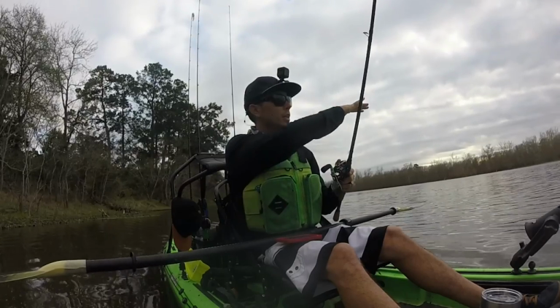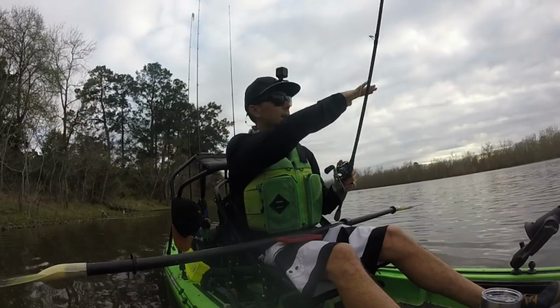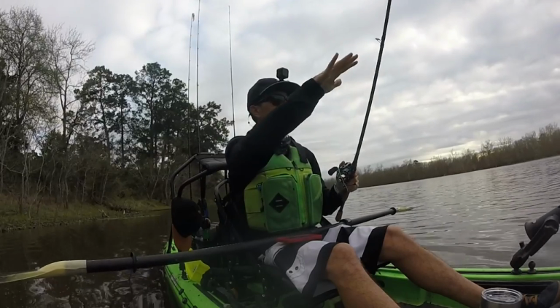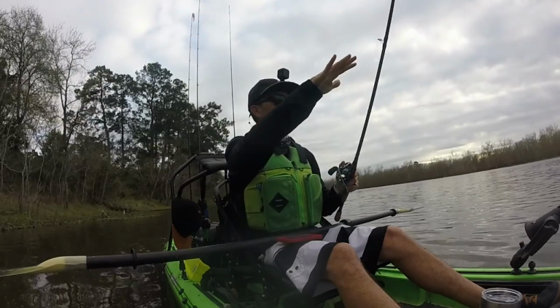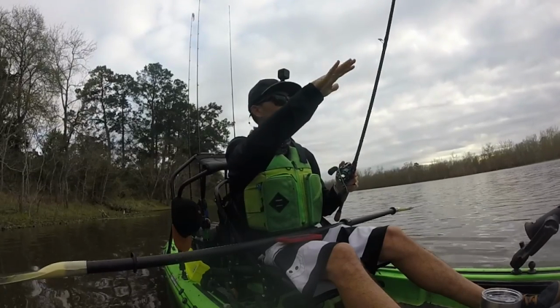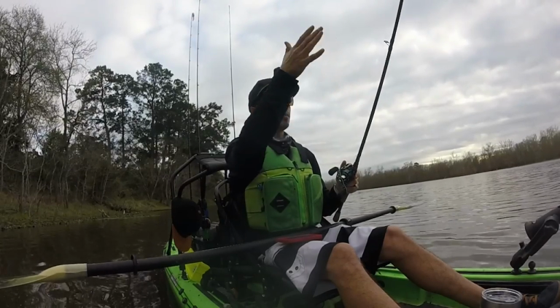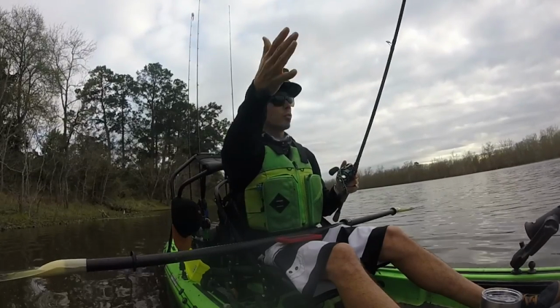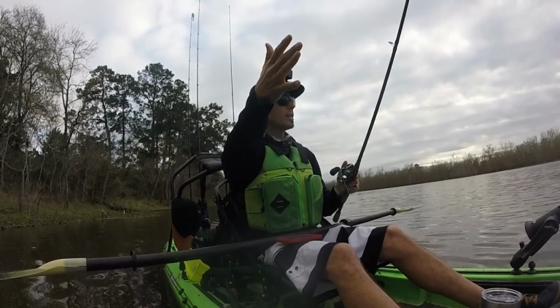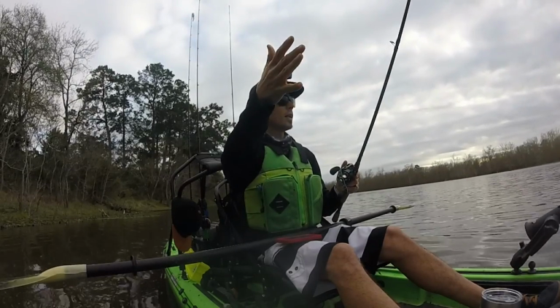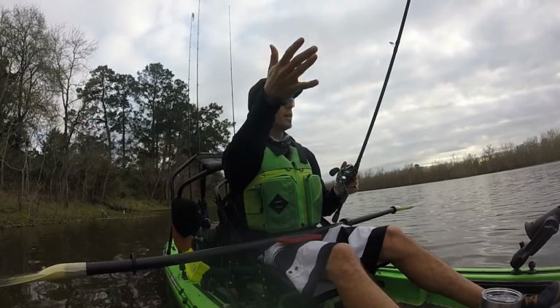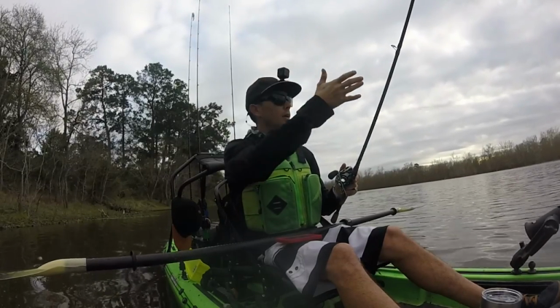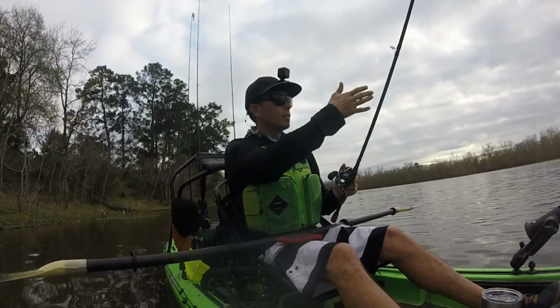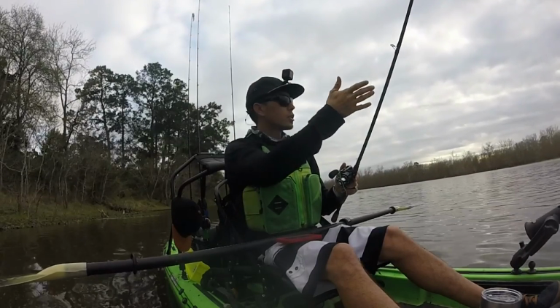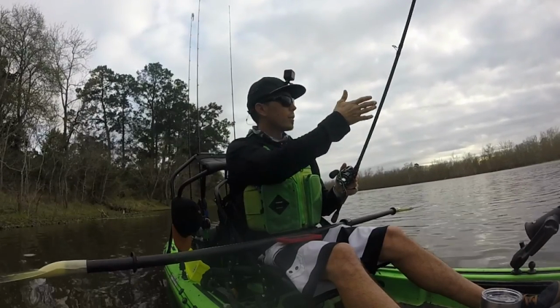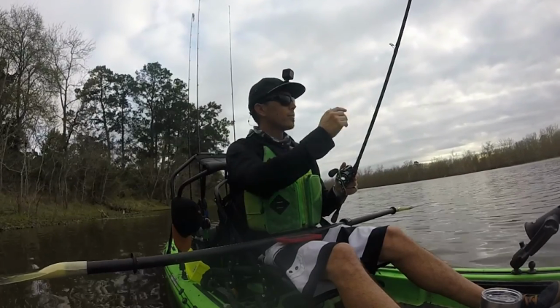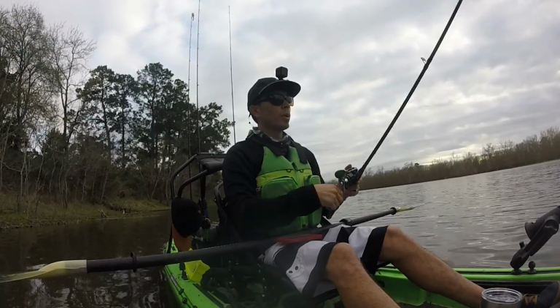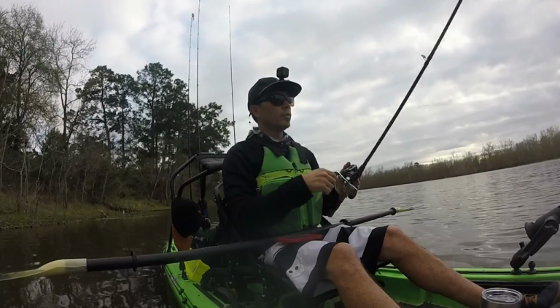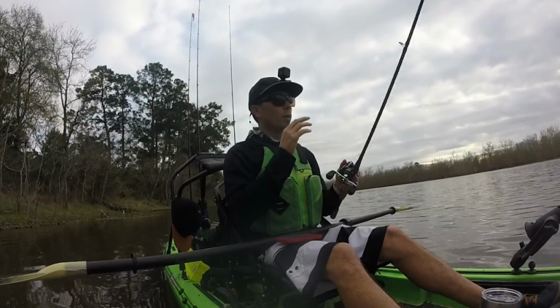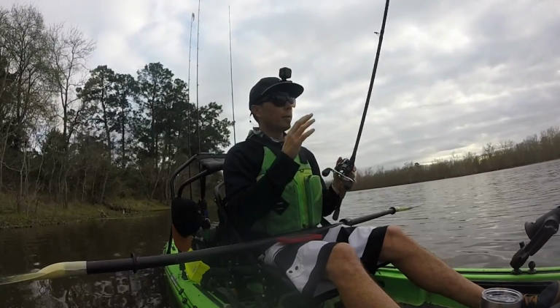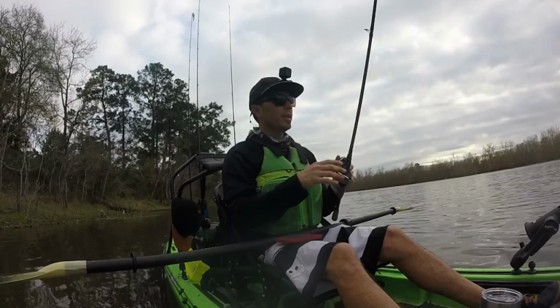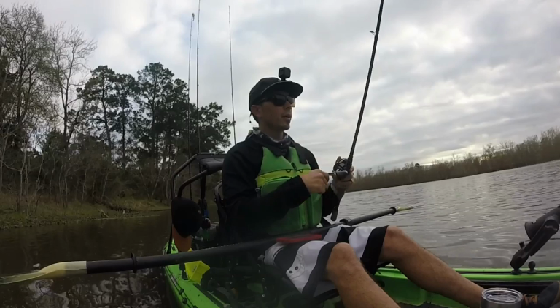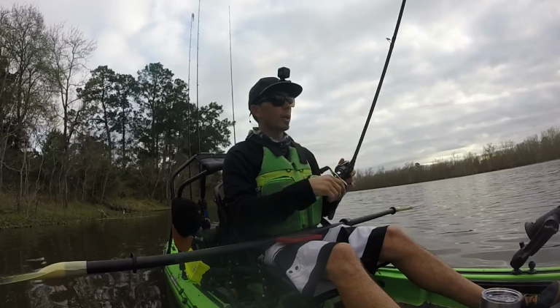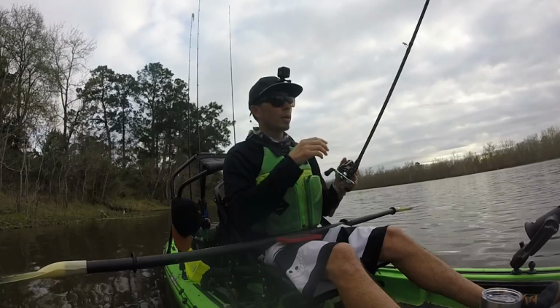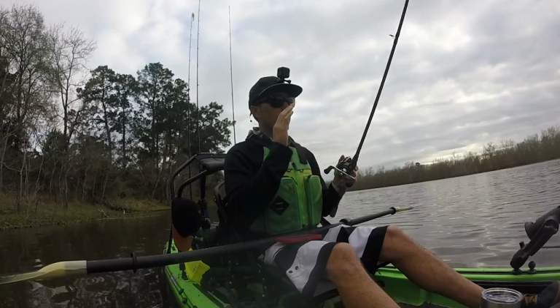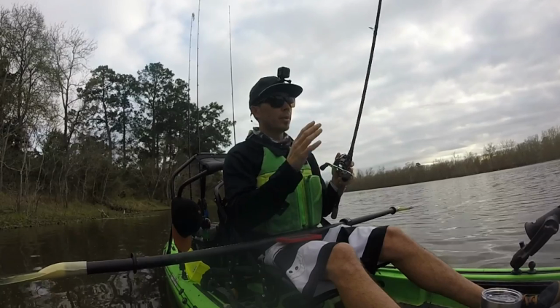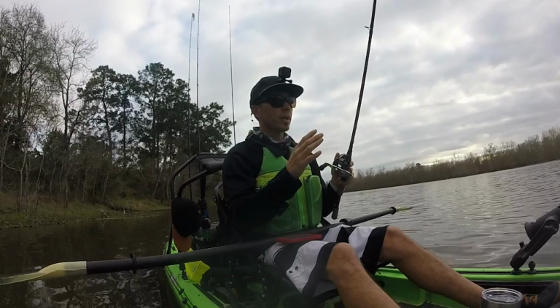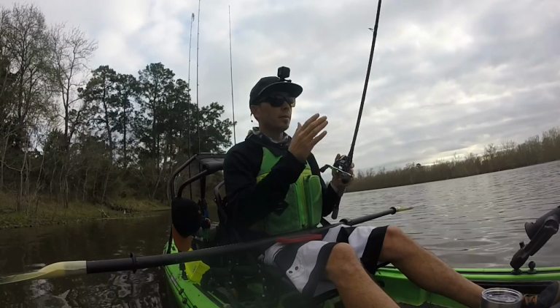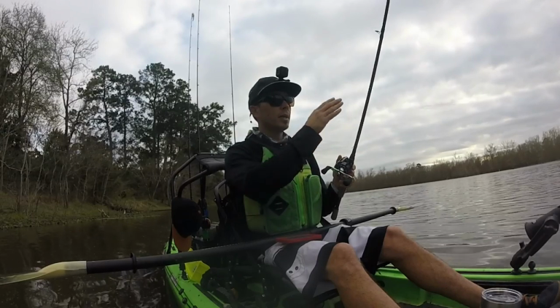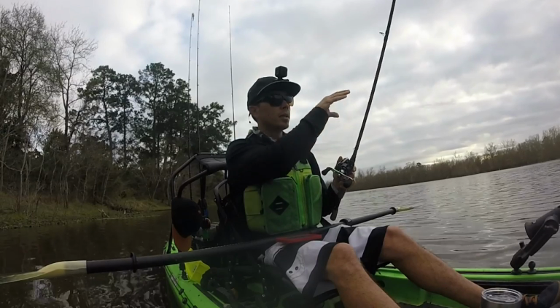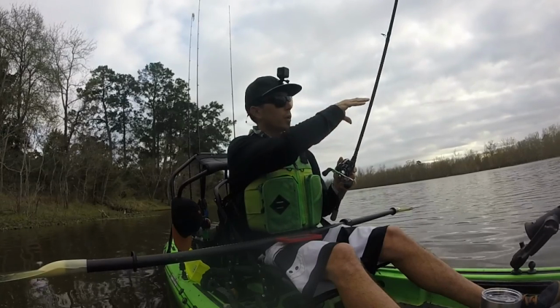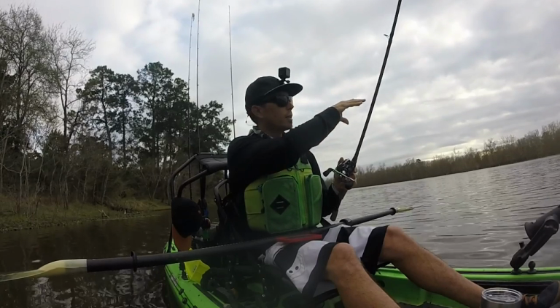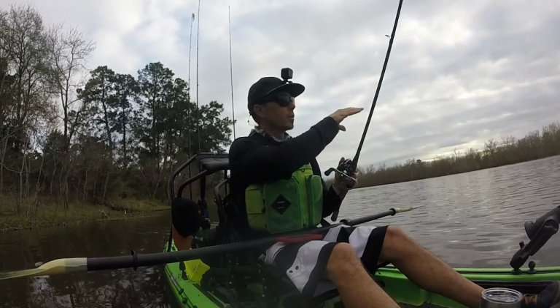As you can see here, I'm on the right side of this channel. Where you don't want to be, or where you want to try to limit your time, is right in the middle.